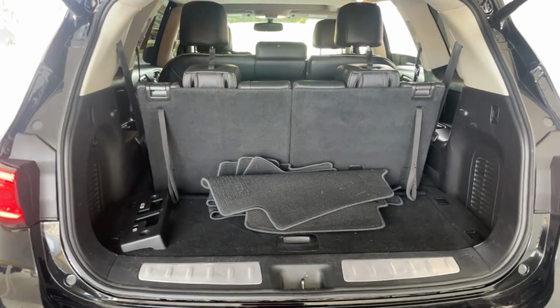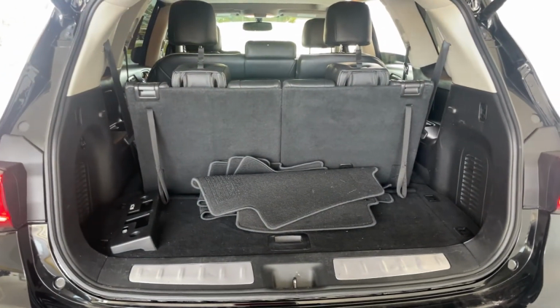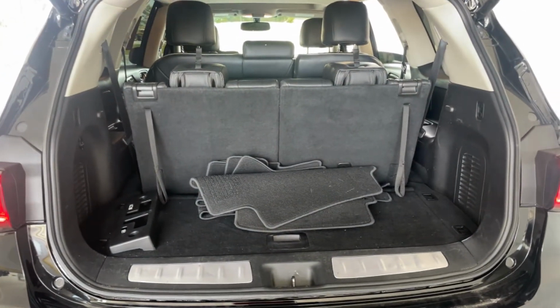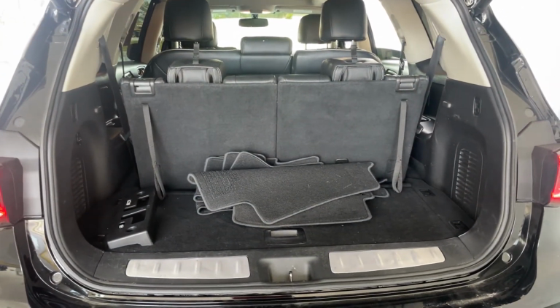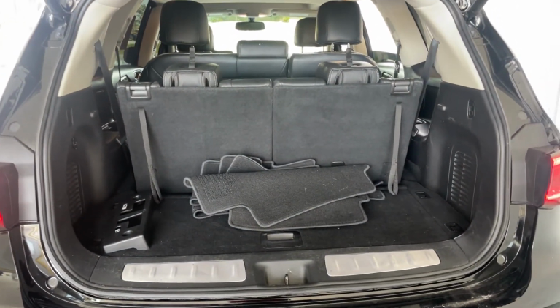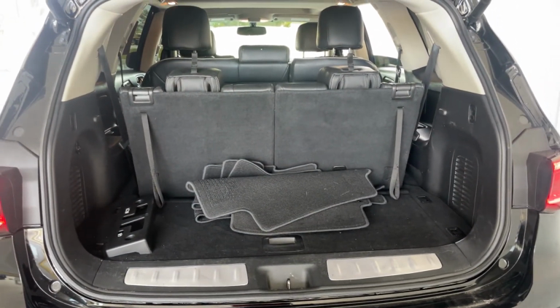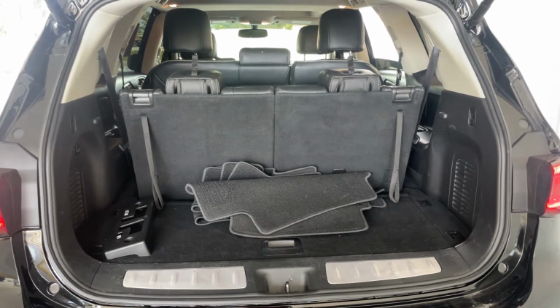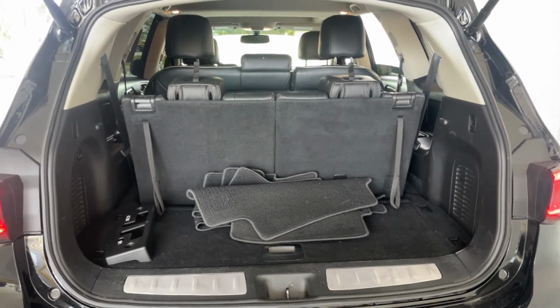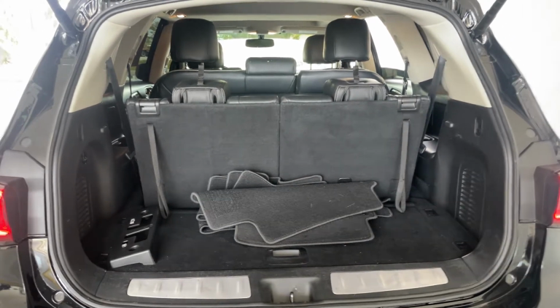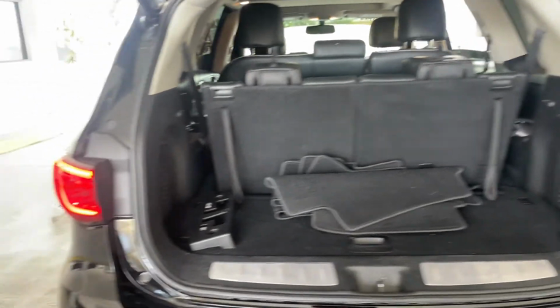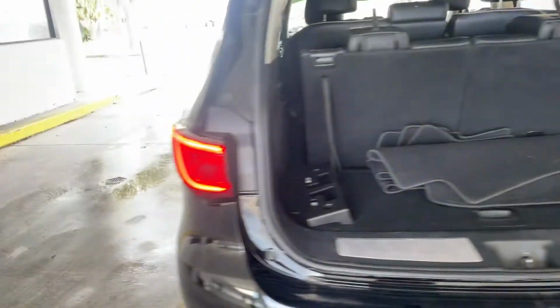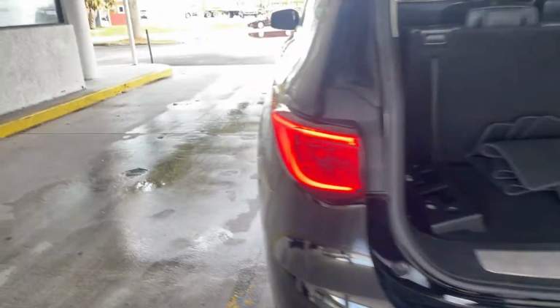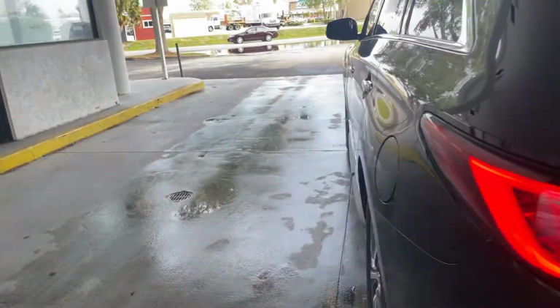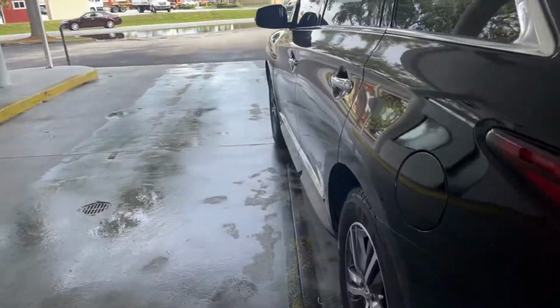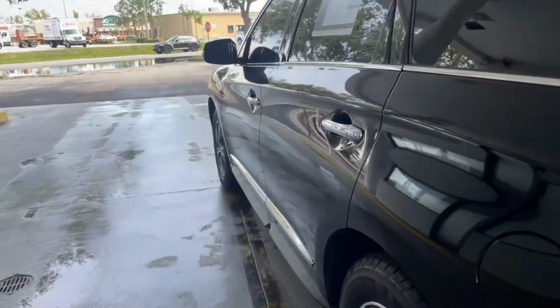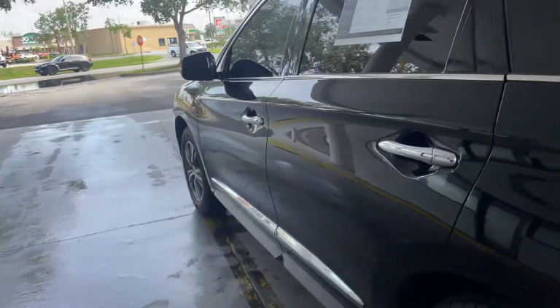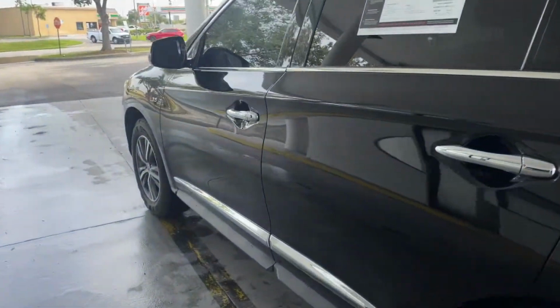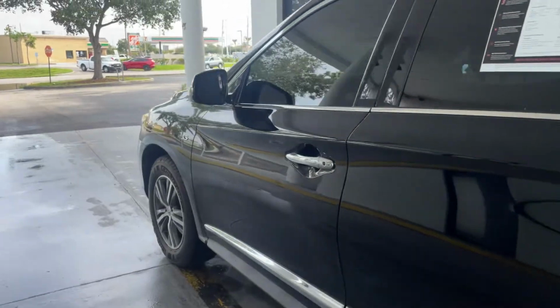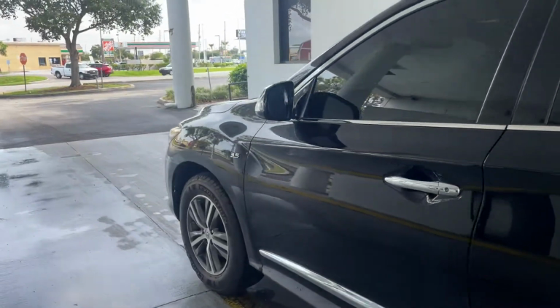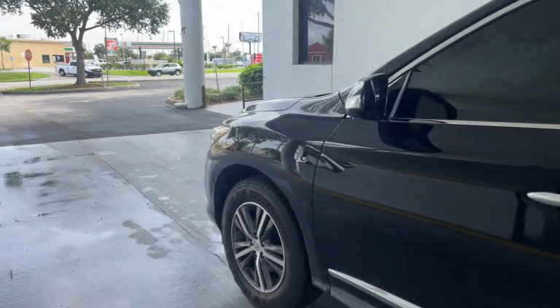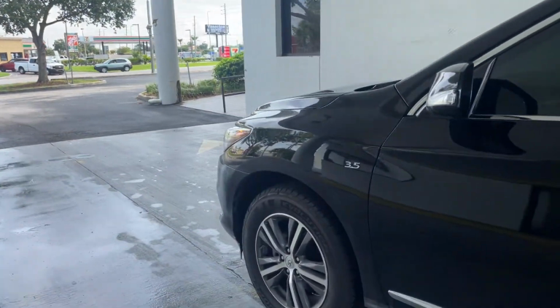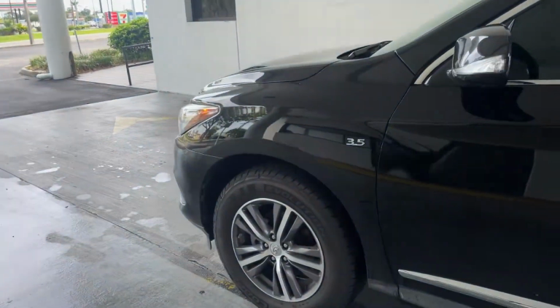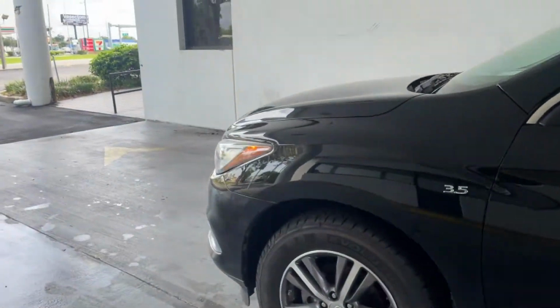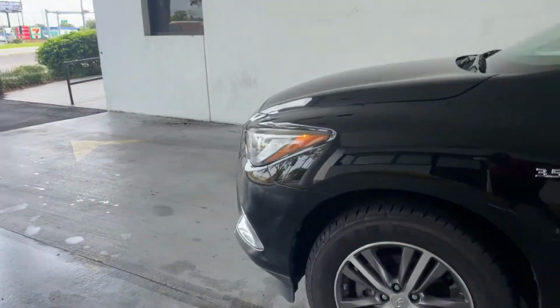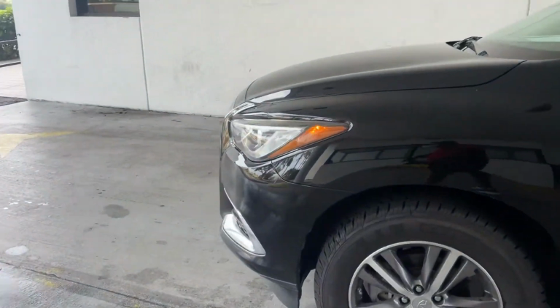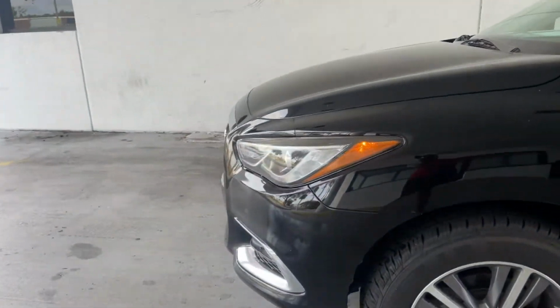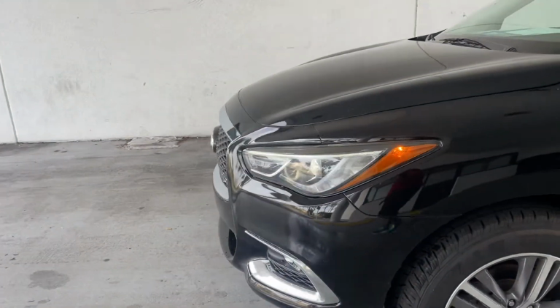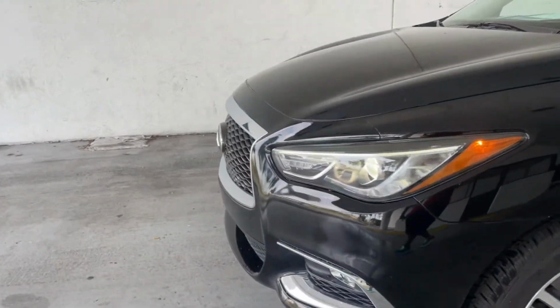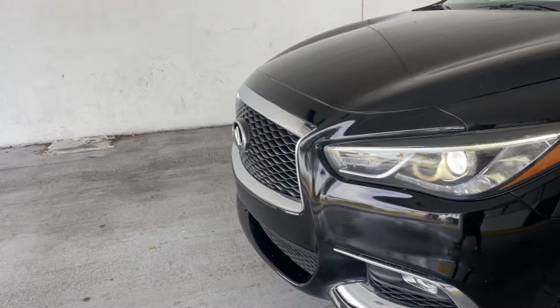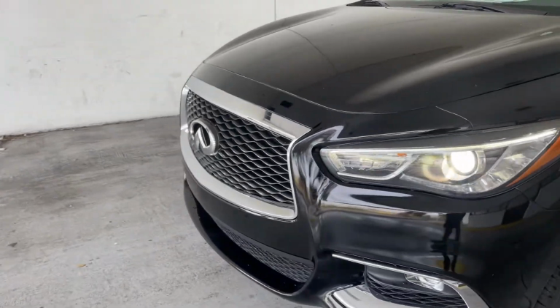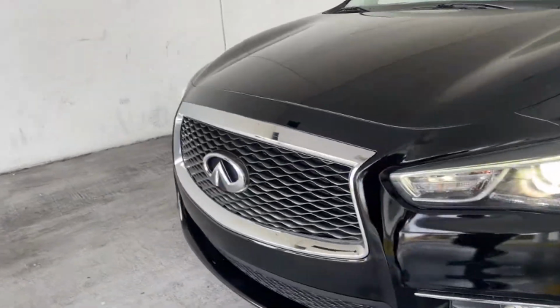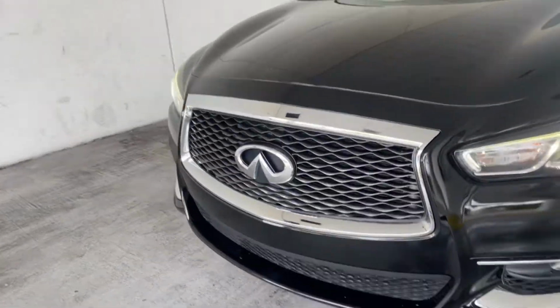There's a look at the storage from the third row seats; those seats fold down for traditional storage. This vehicle is powered by a 3.5 liter six-cylinder engine, so it's got power. And like all pre-owned vehicles...